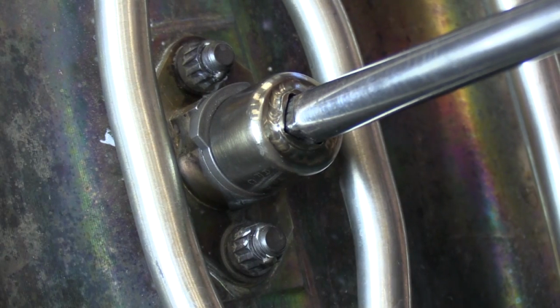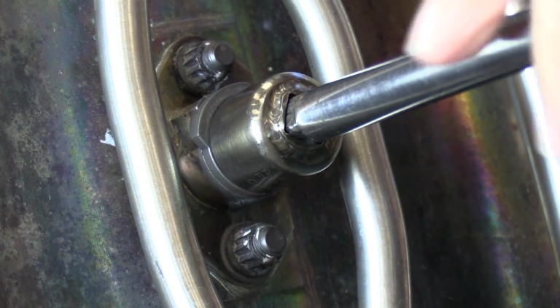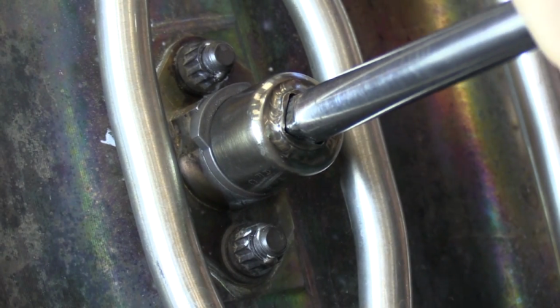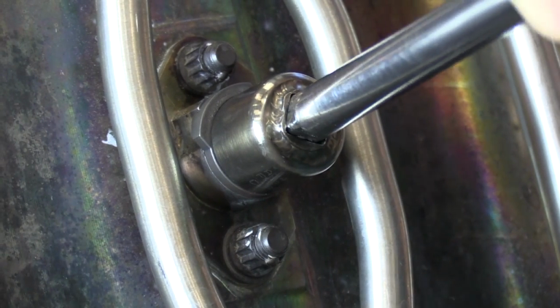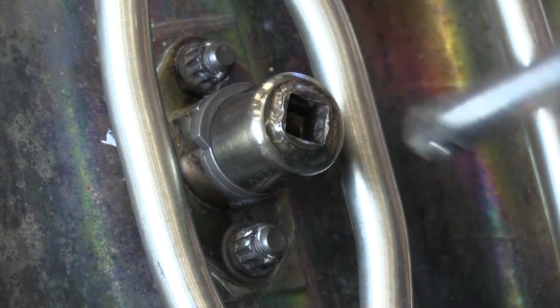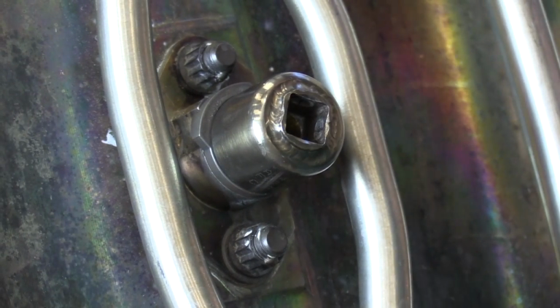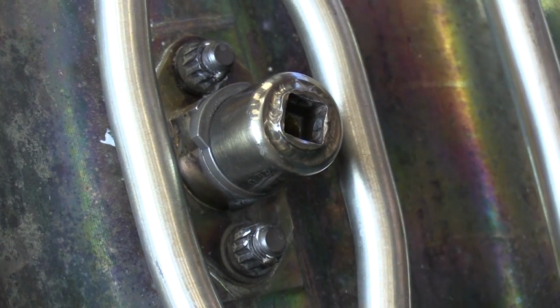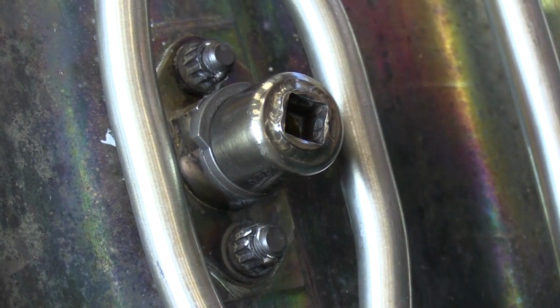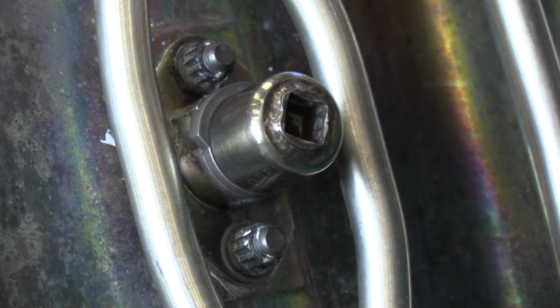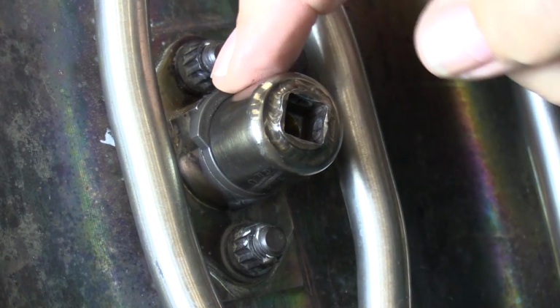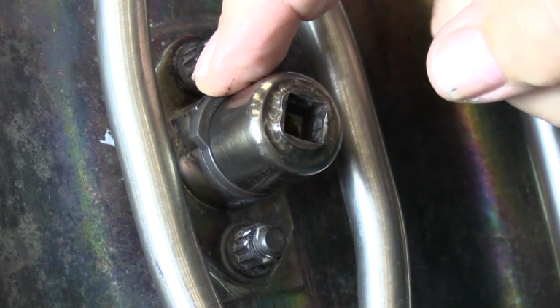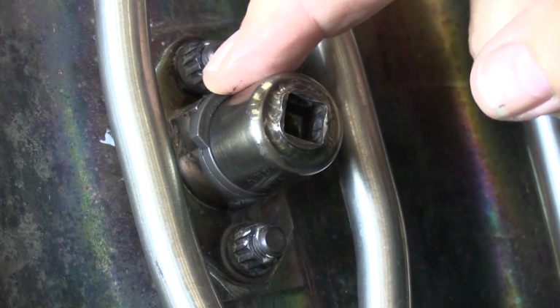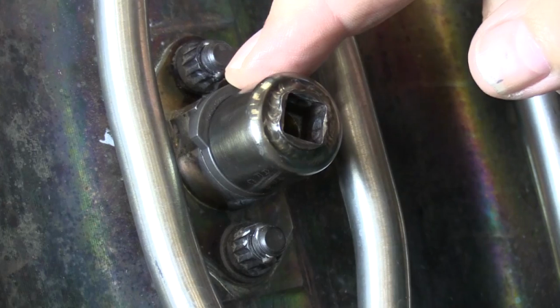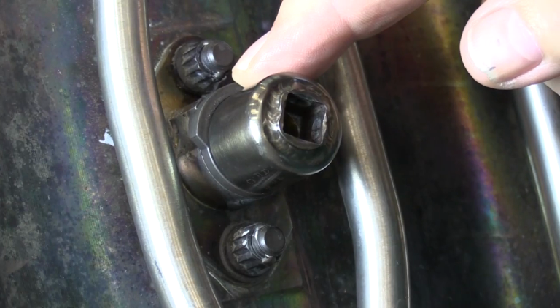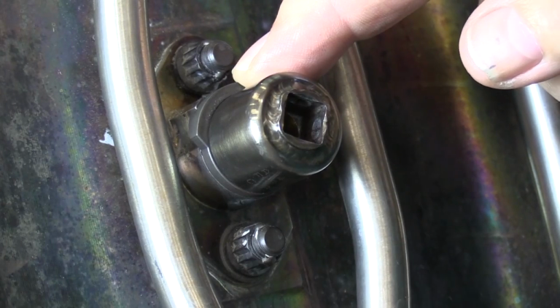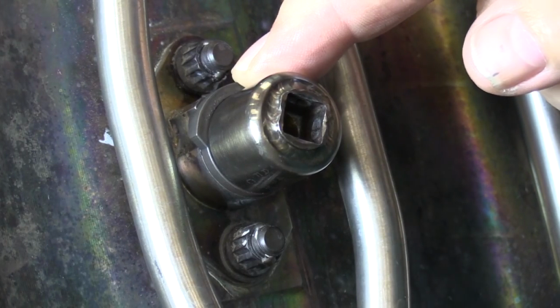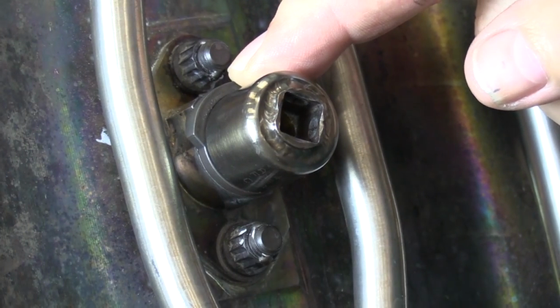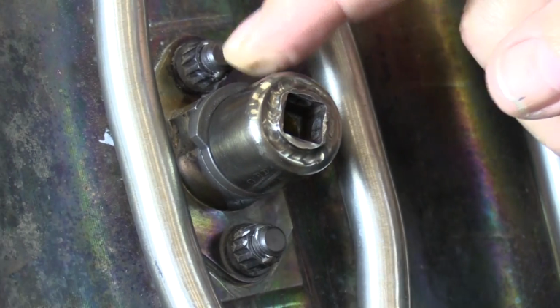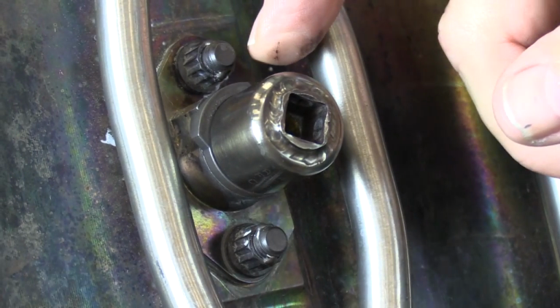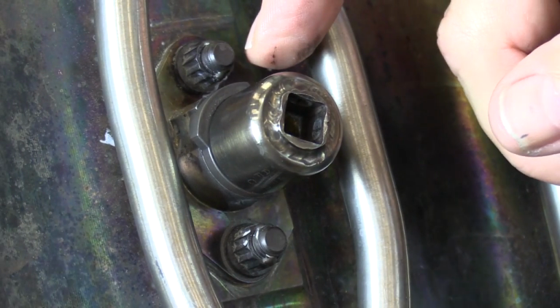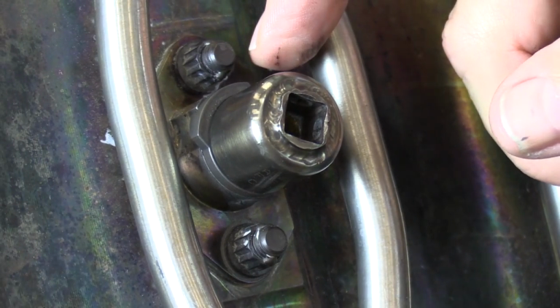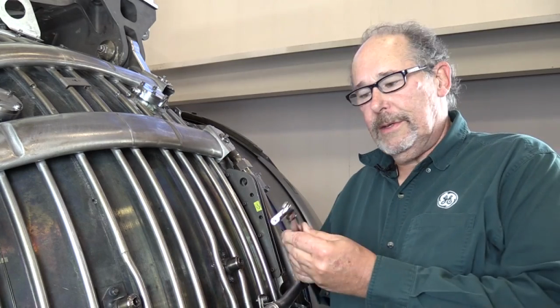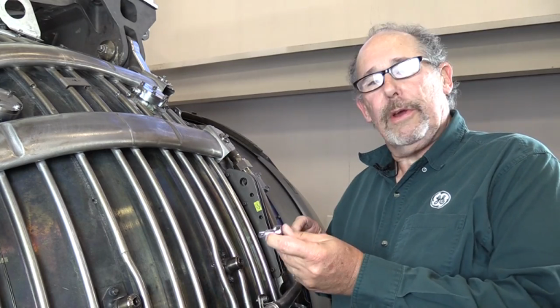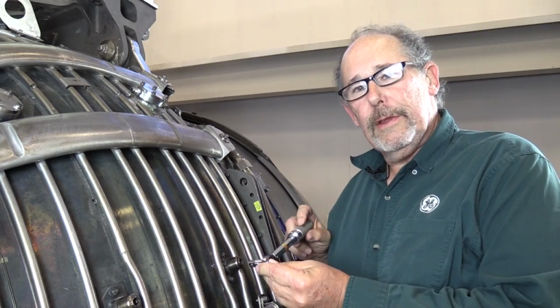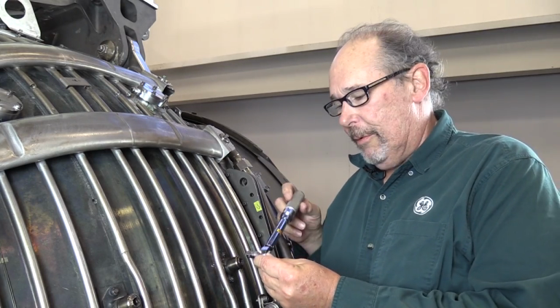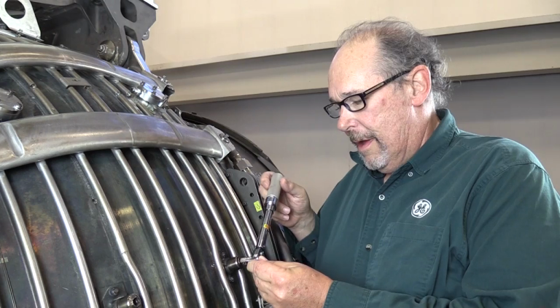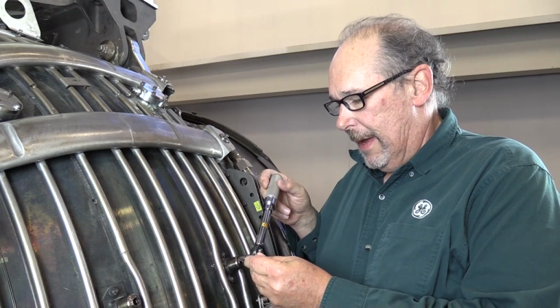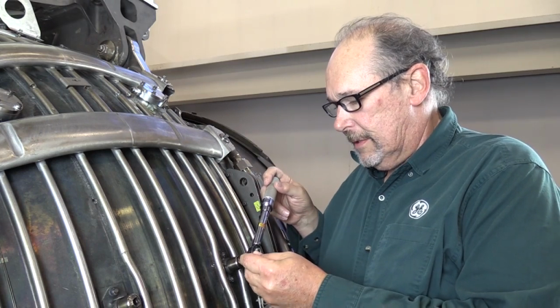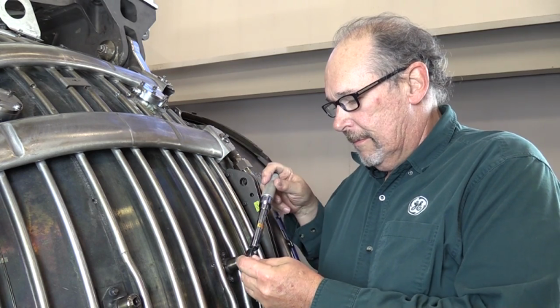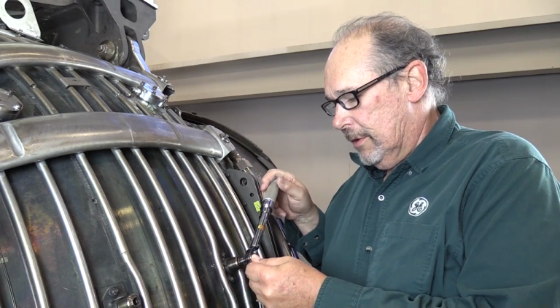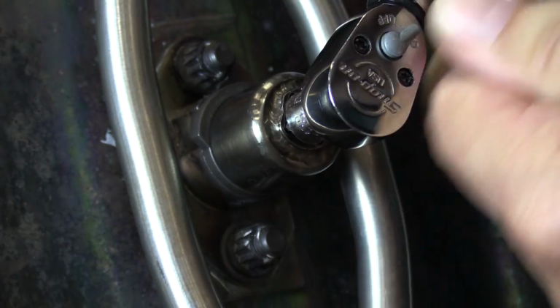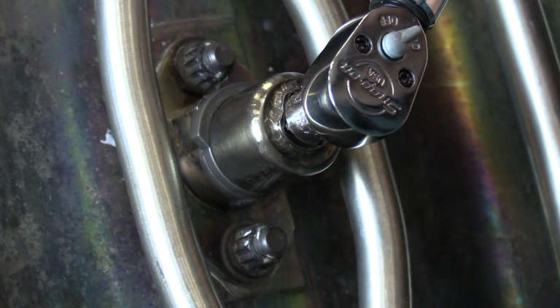Let us look and make sure that our locking device is properly engaged. And then we also need to torque it to the proper amount to make sure it doesn't come loose.